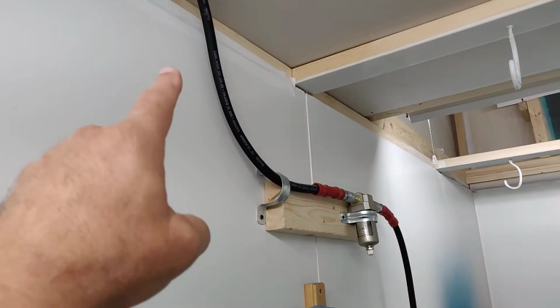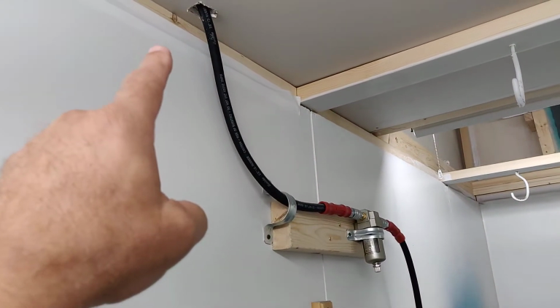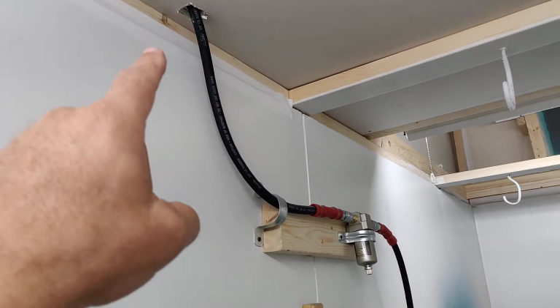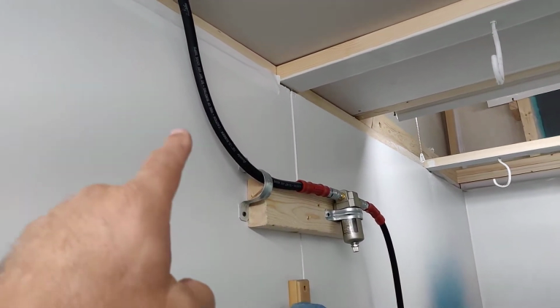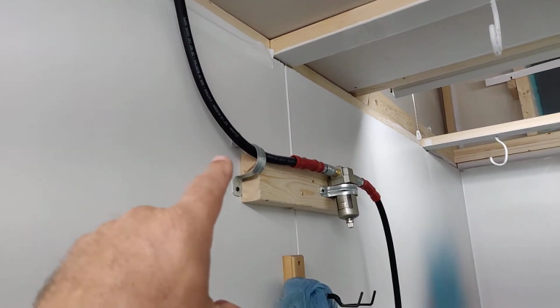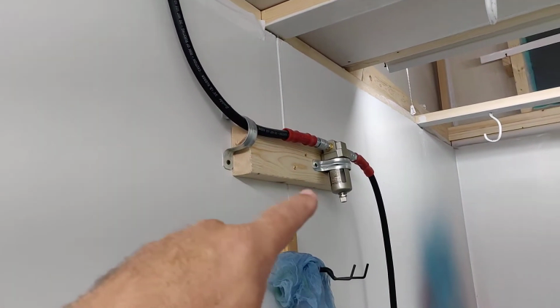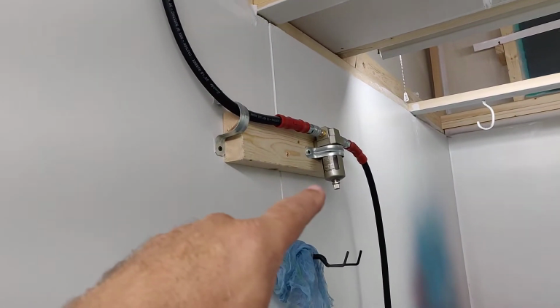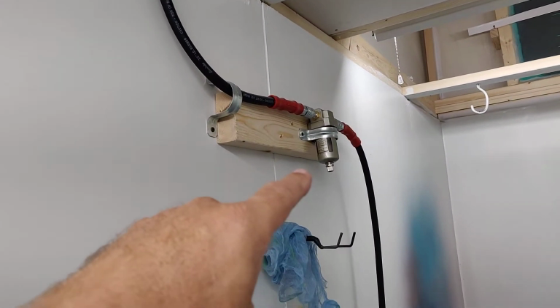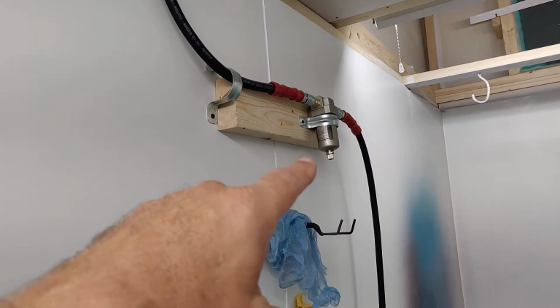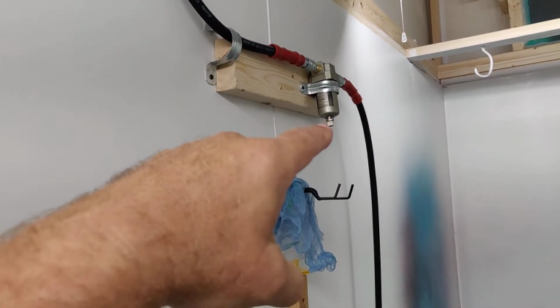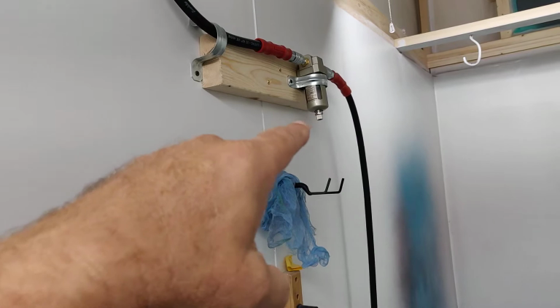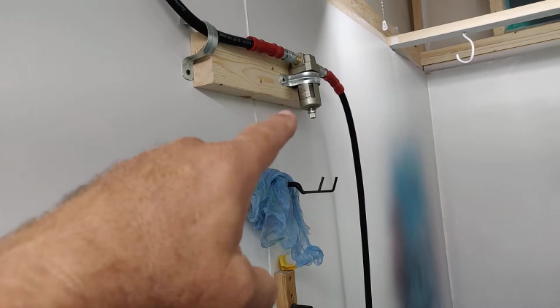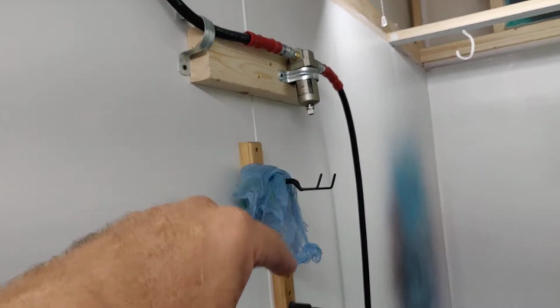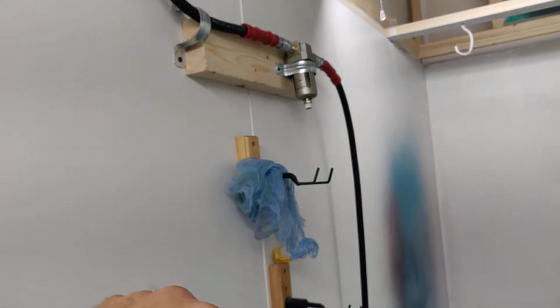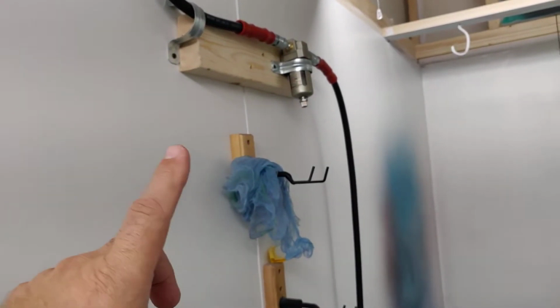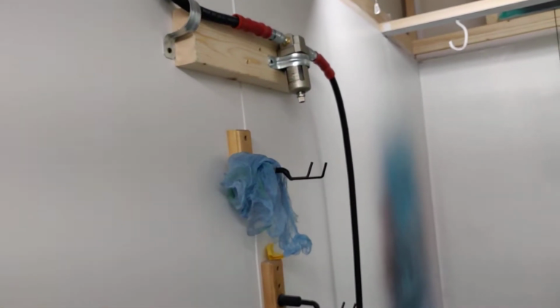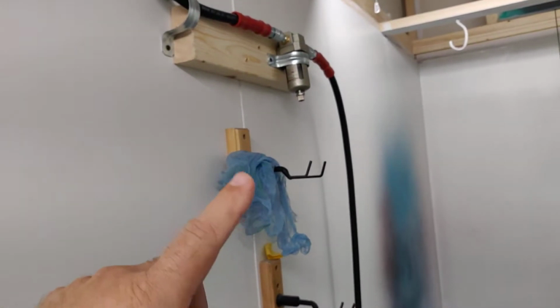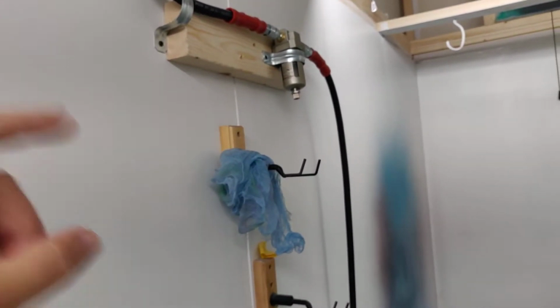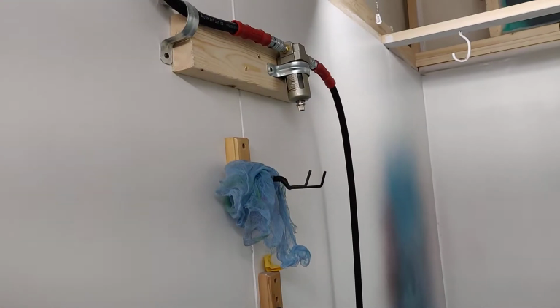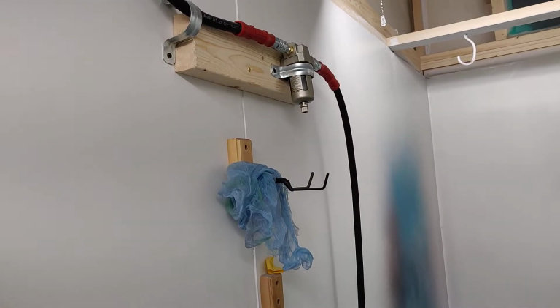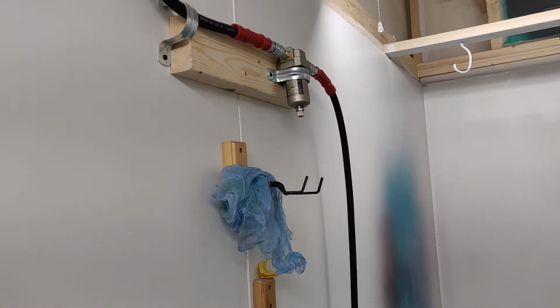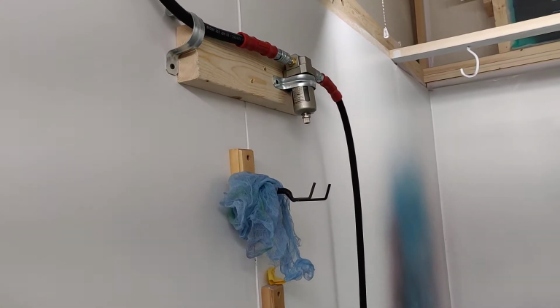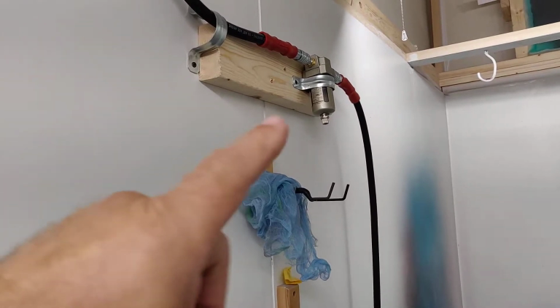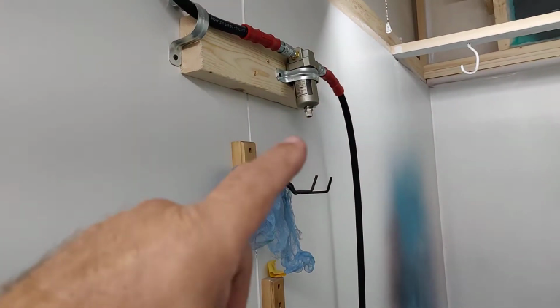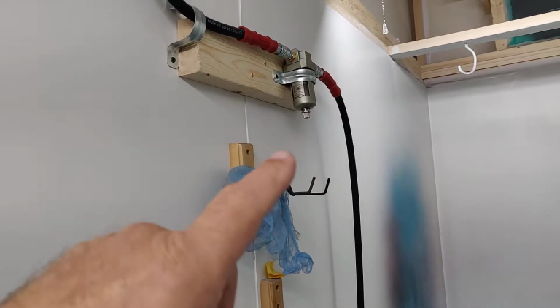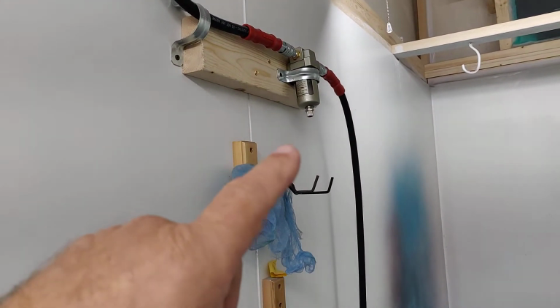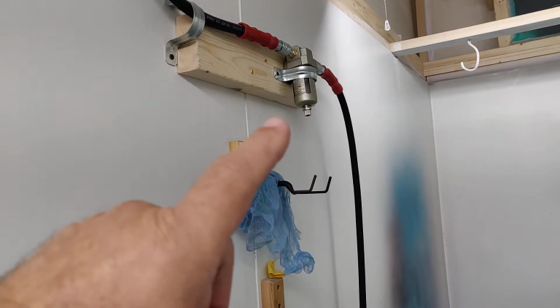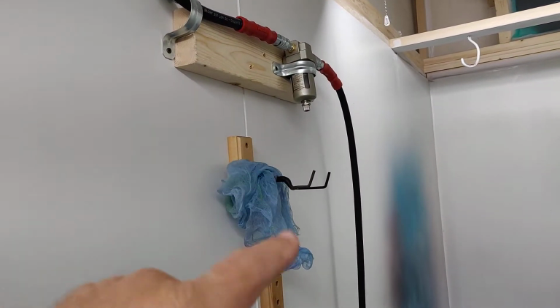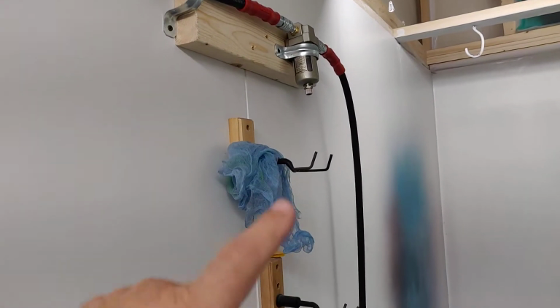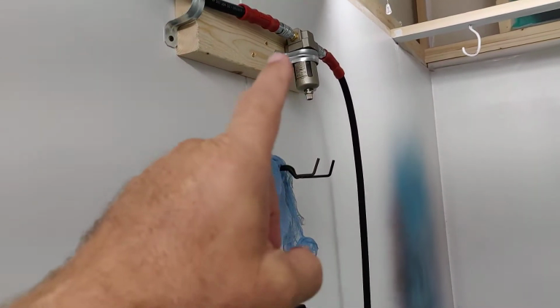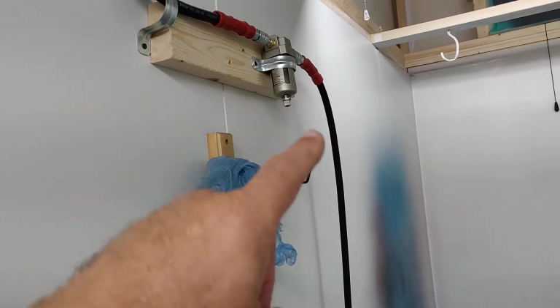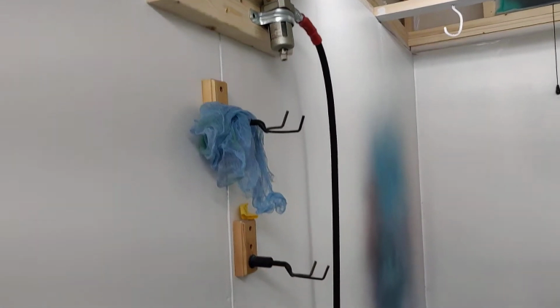From the top into a smaller water trap — it's always good to have a few traps. There's one up there for the oil and water, and then one inside, a smaller one for the water that goes into the hose.